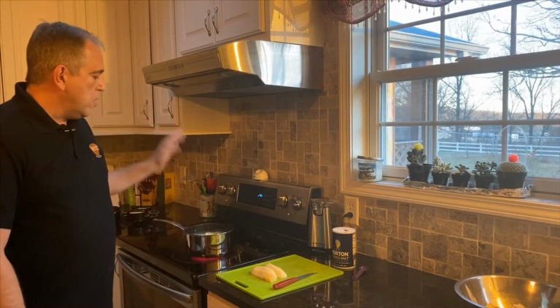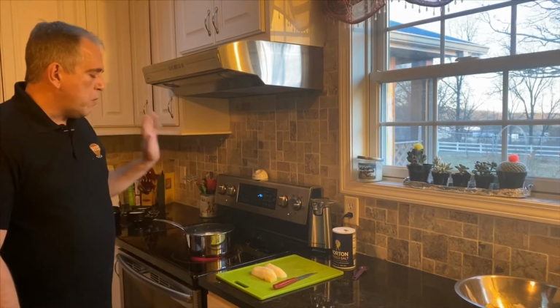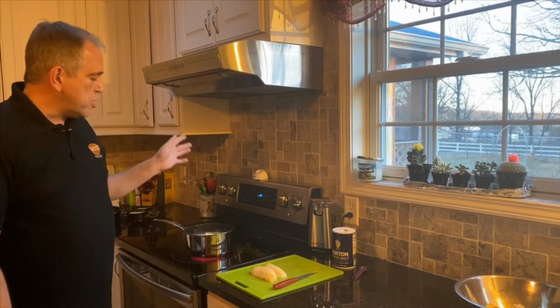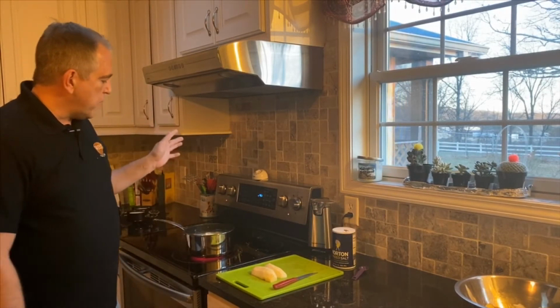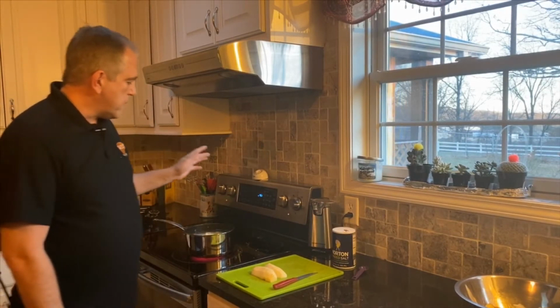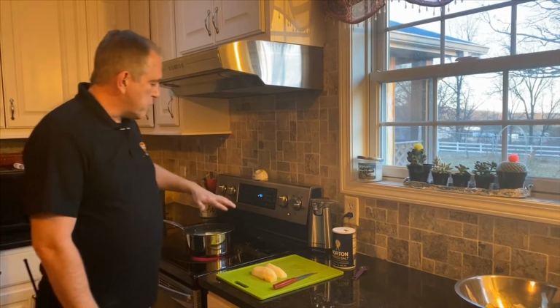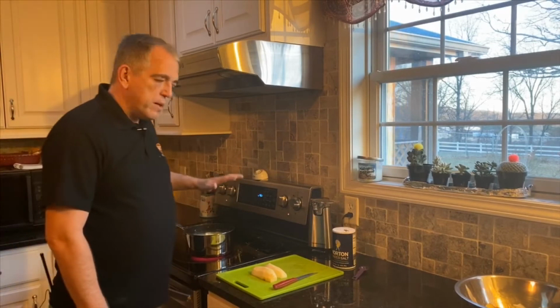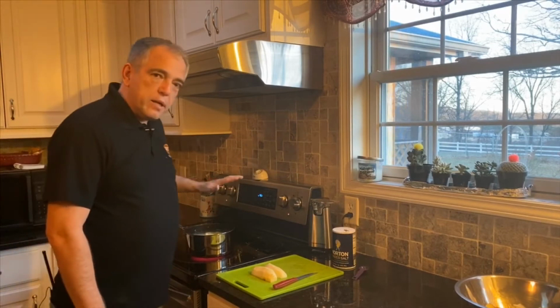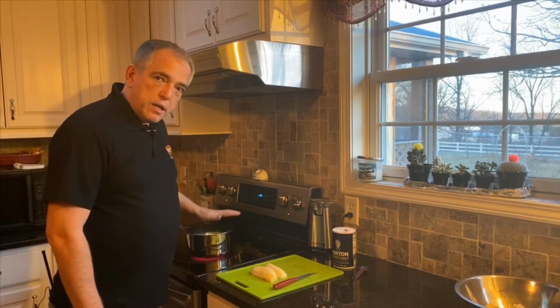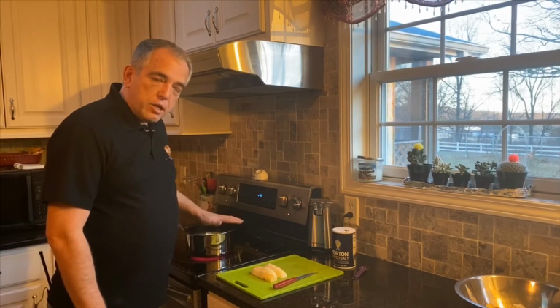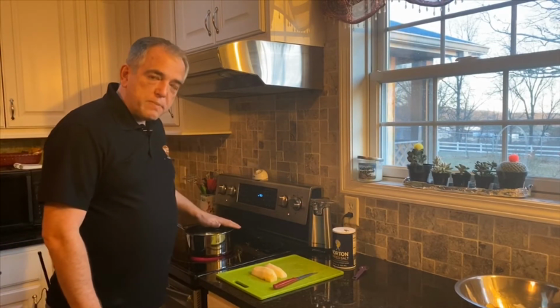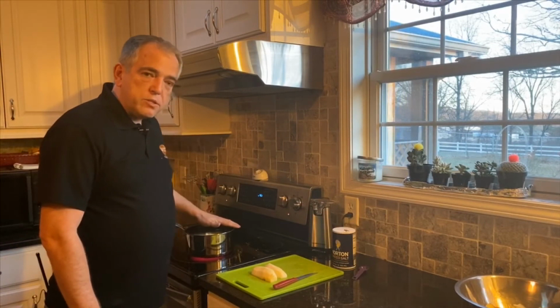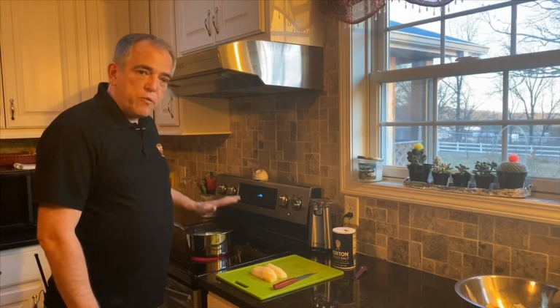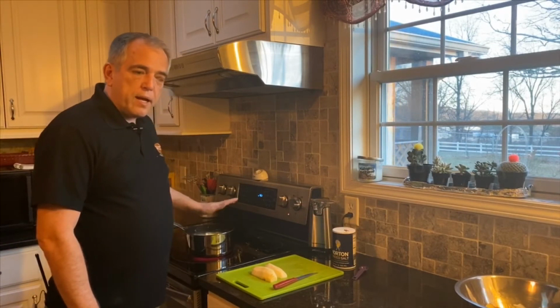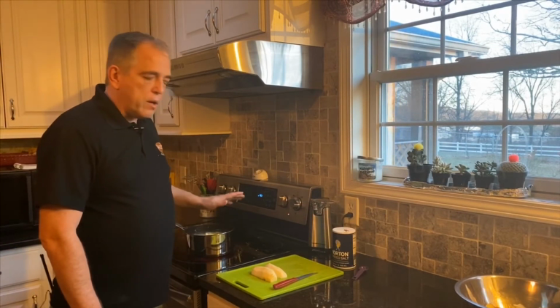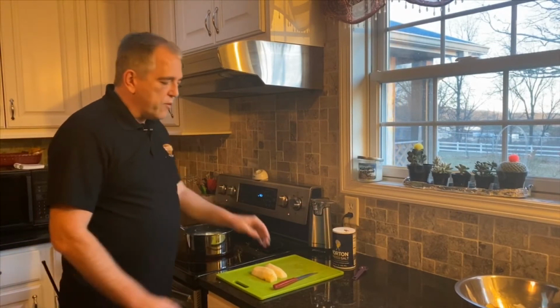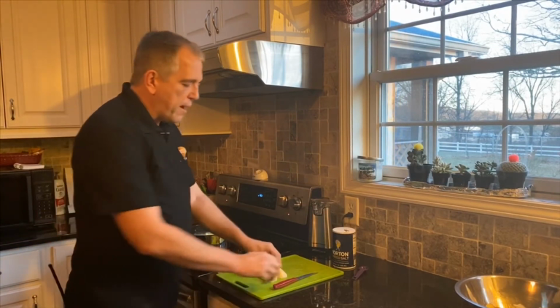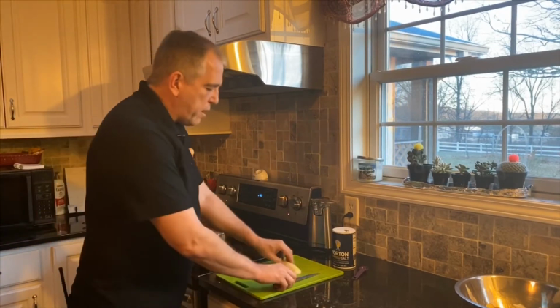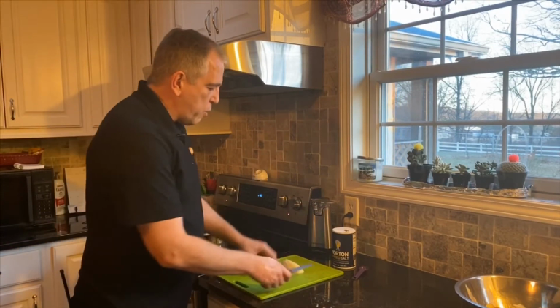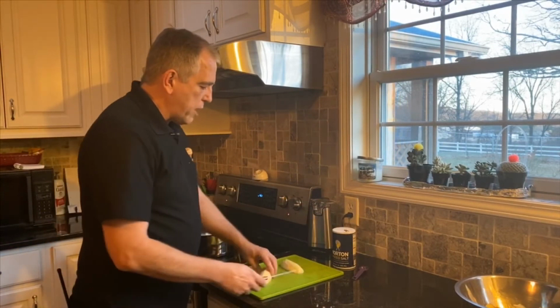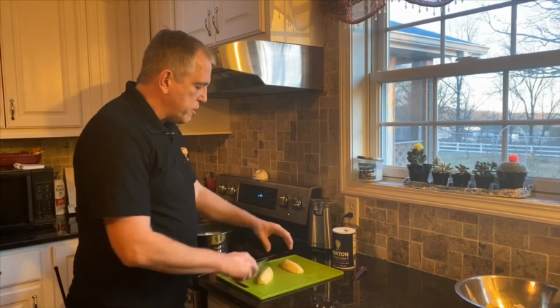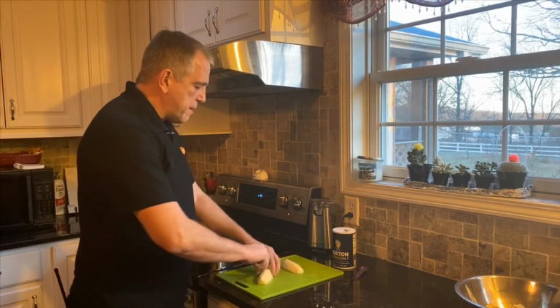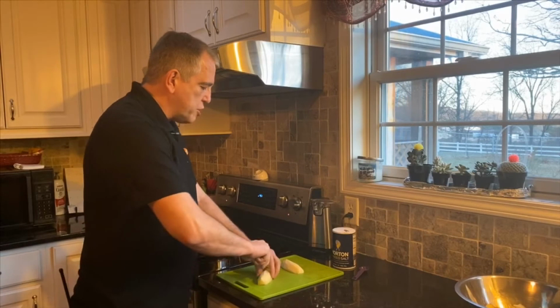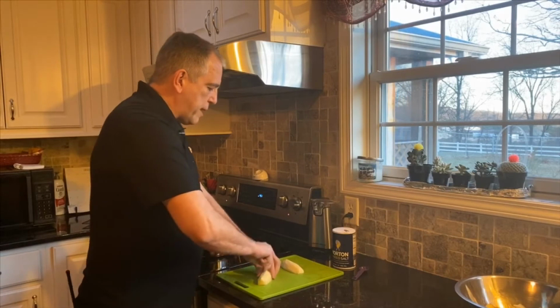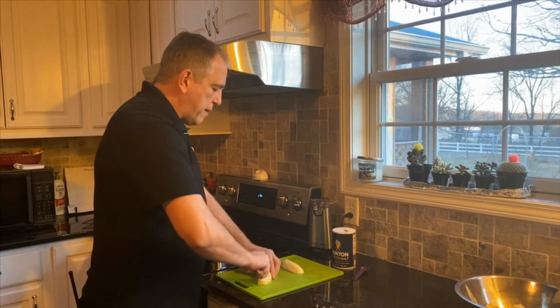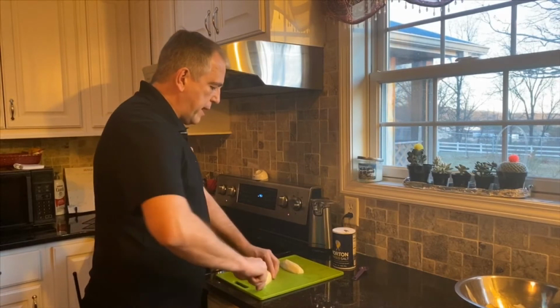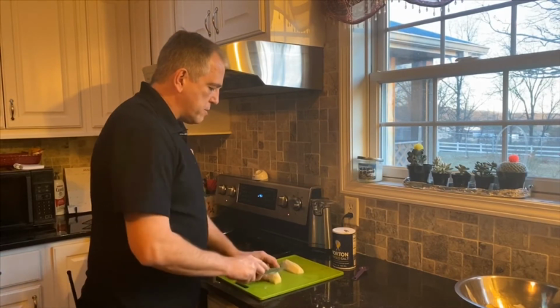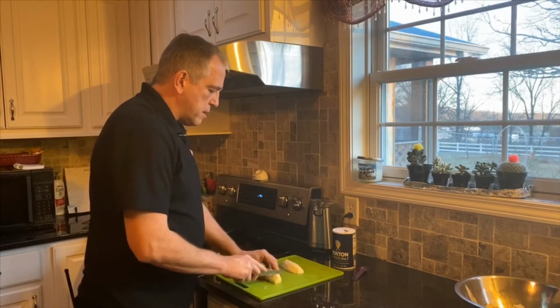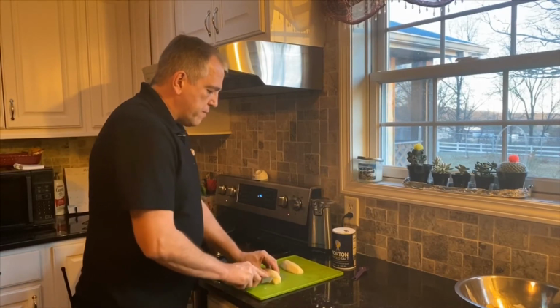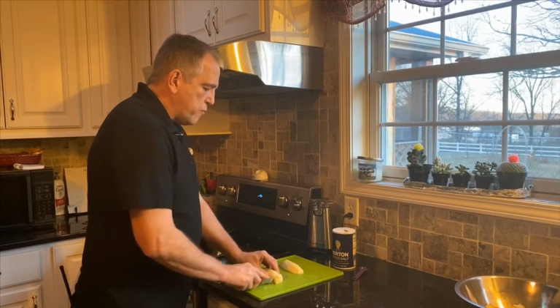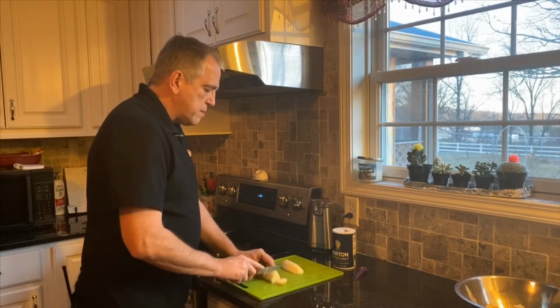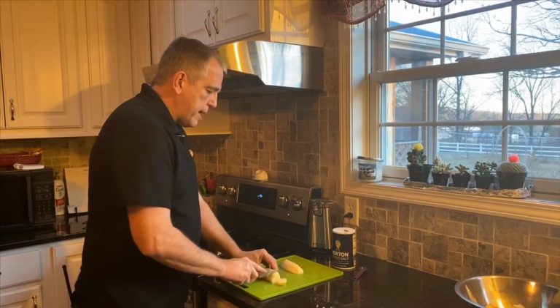We're going to put our saucepan on the stove. We're going to fill it about halfway up with water and we're using about two and a half pounds of russet potatoes.